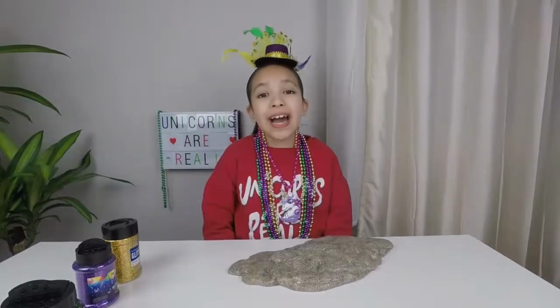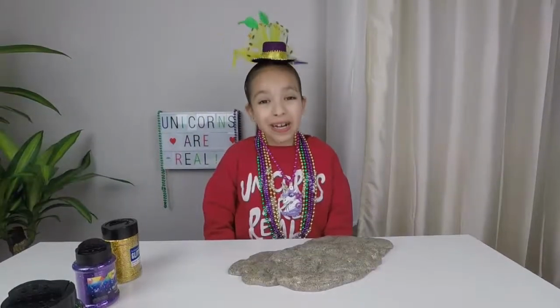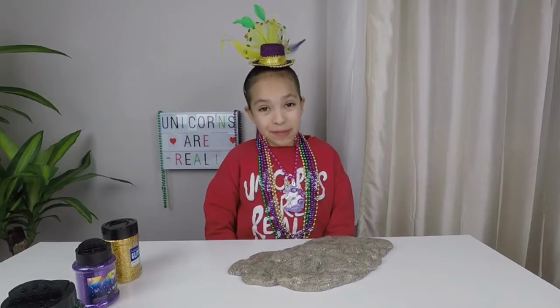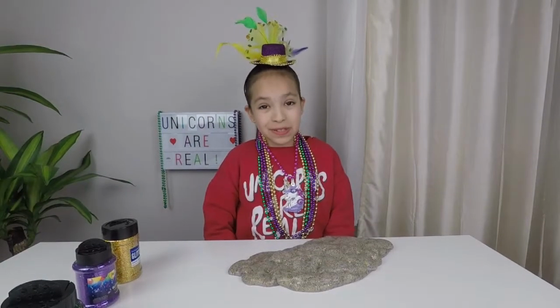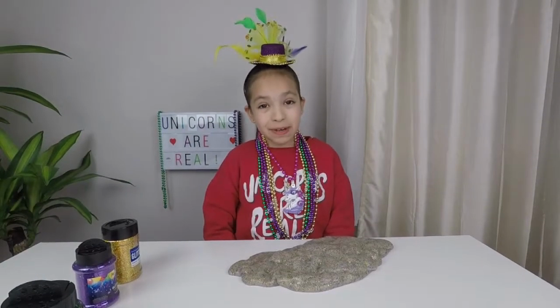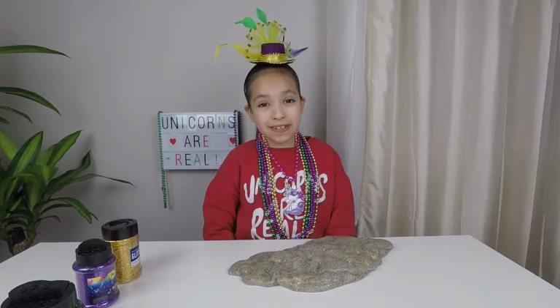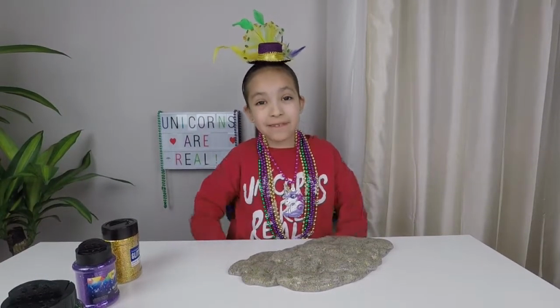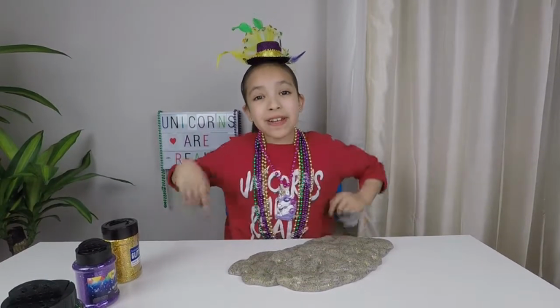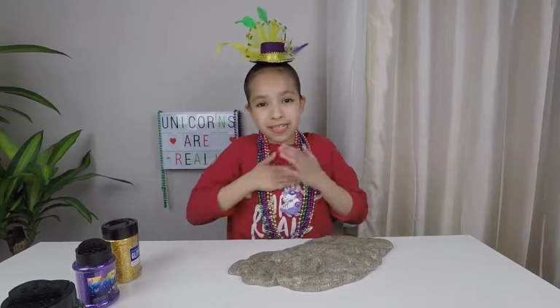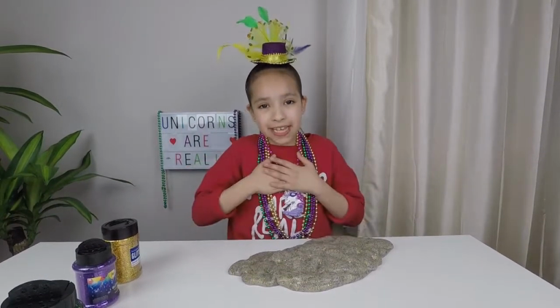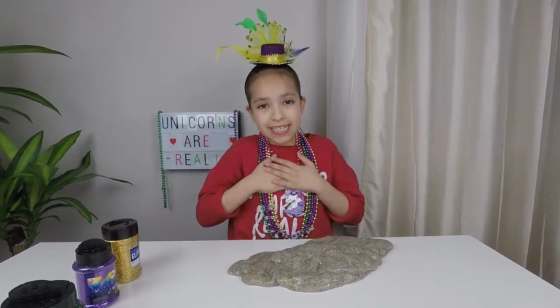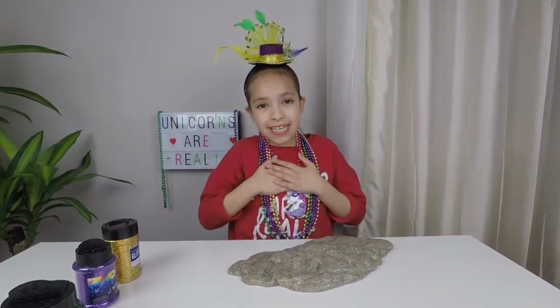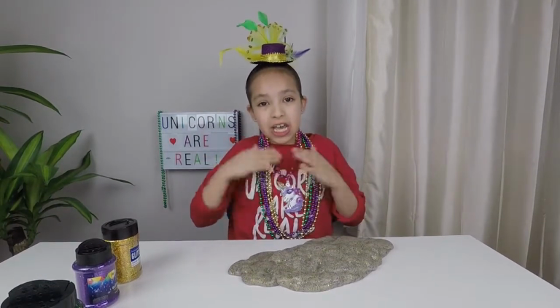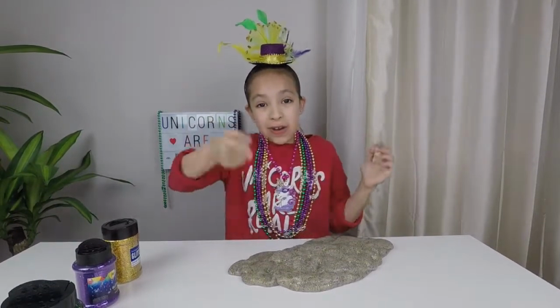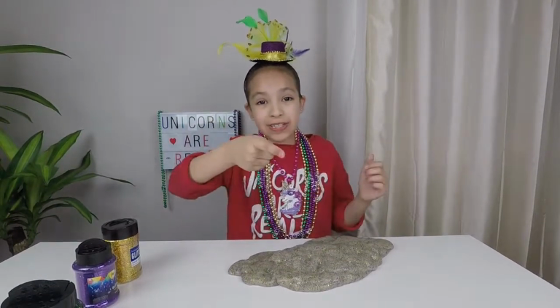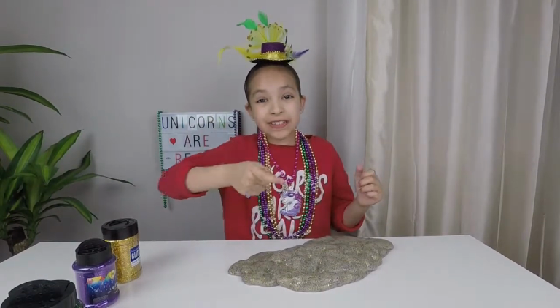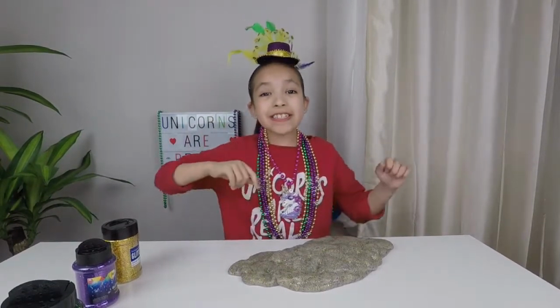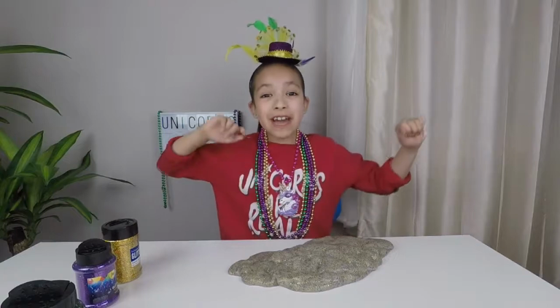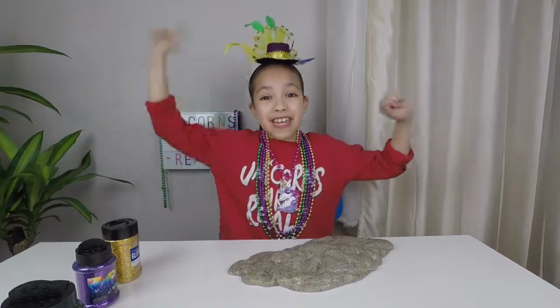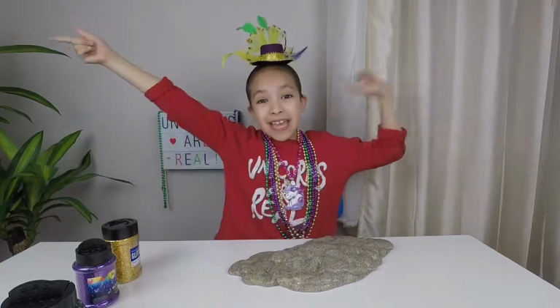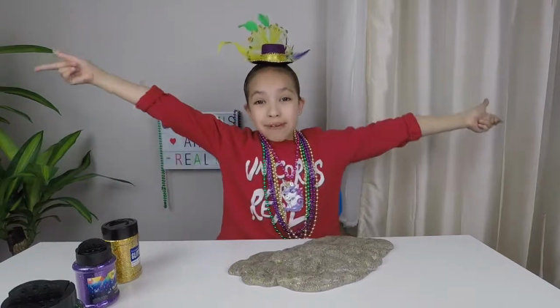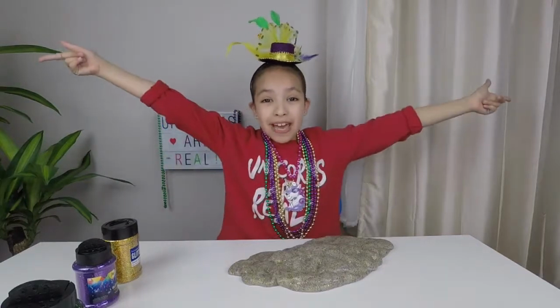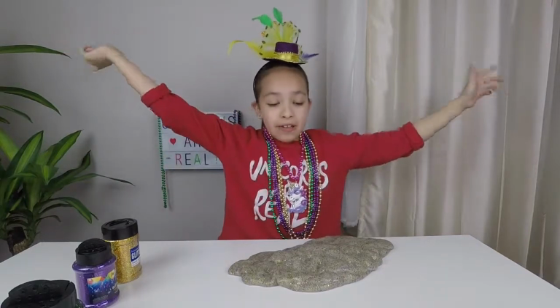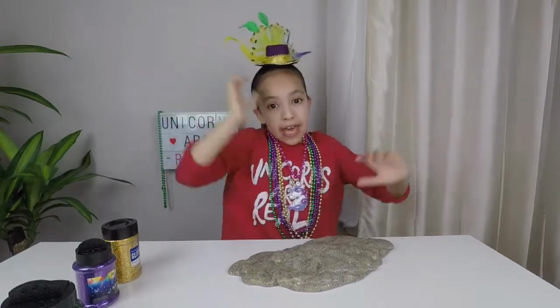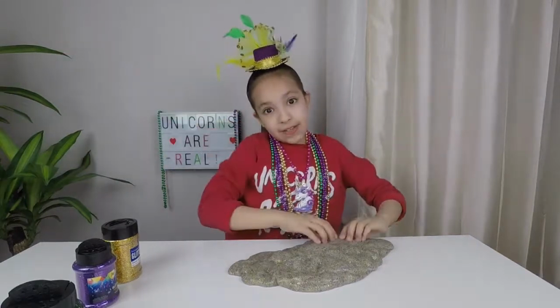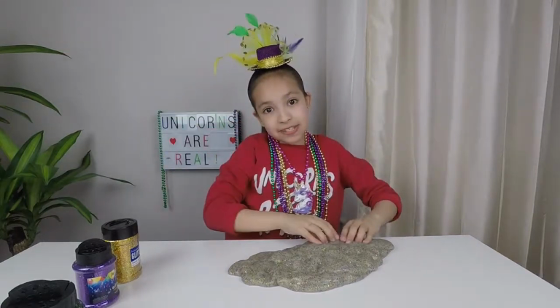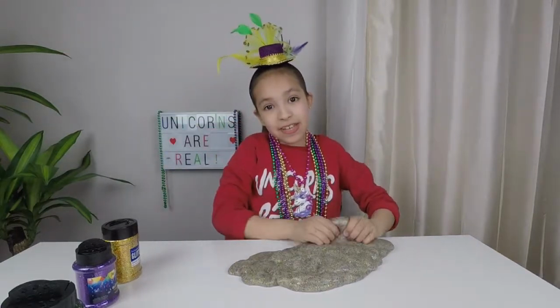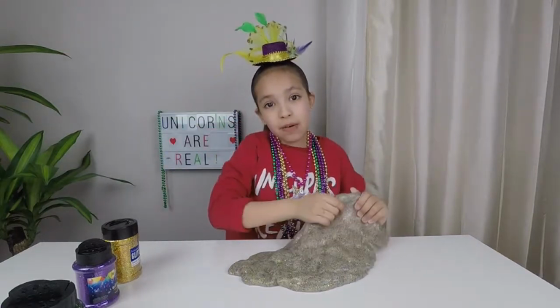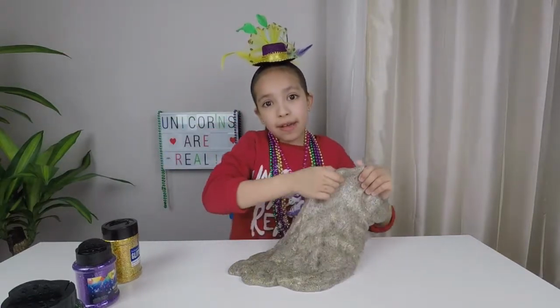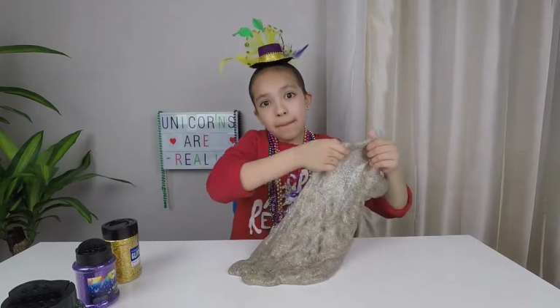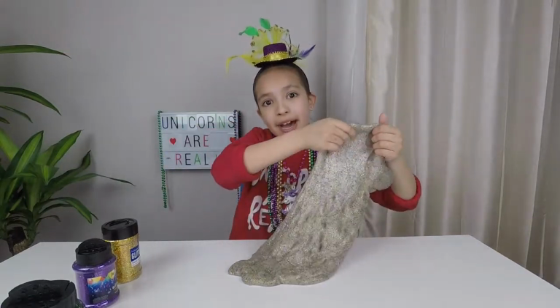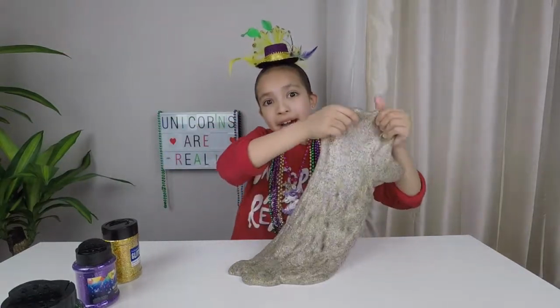I hope you enjoyed this Mardi Gras slime video as much as I did. You know what to do — like, subscribe, and hit that bell. Until next video, bye!